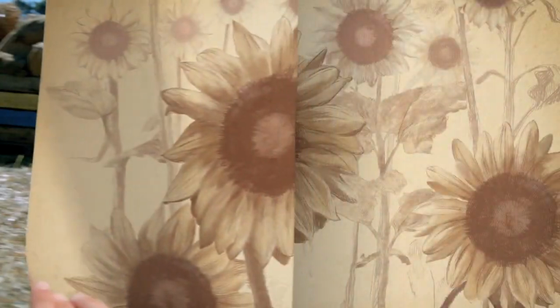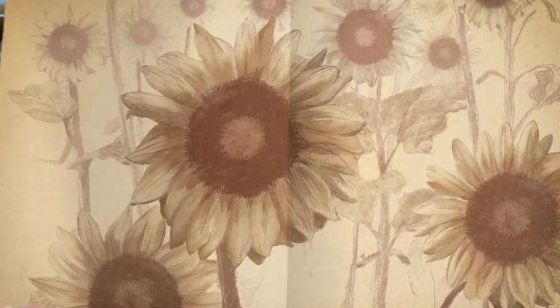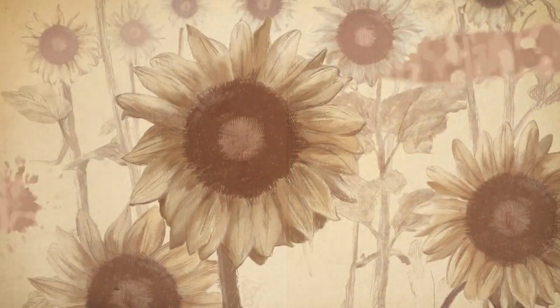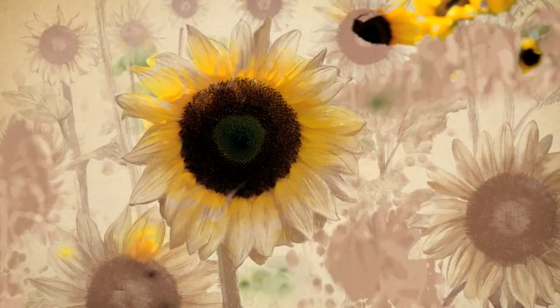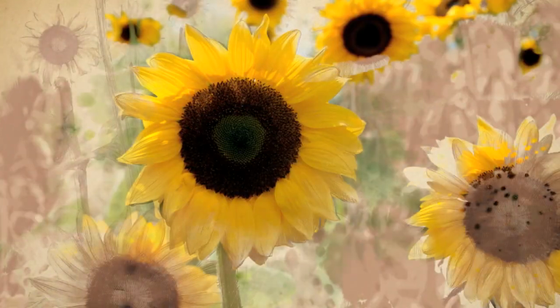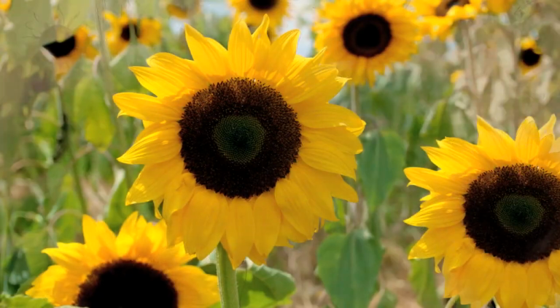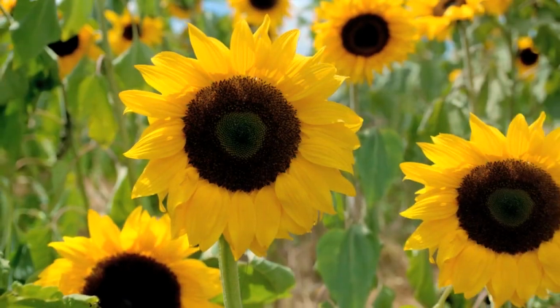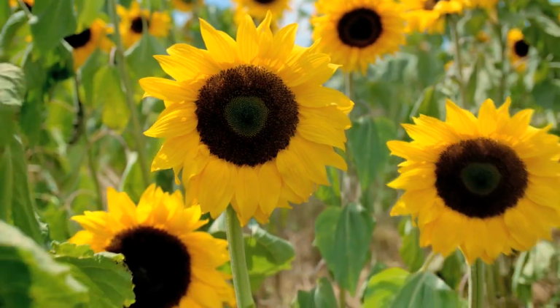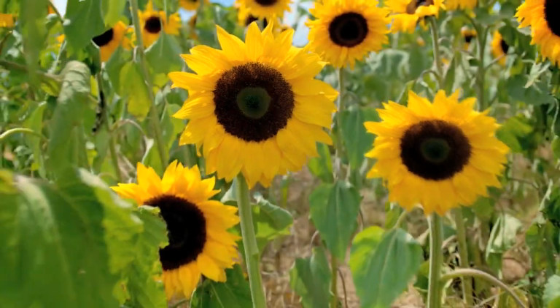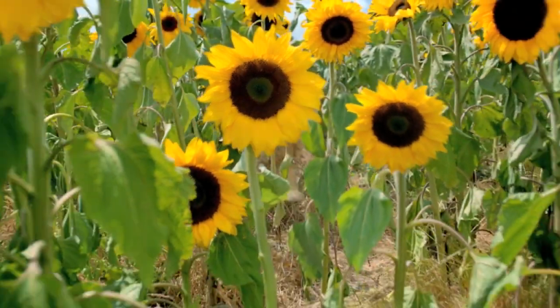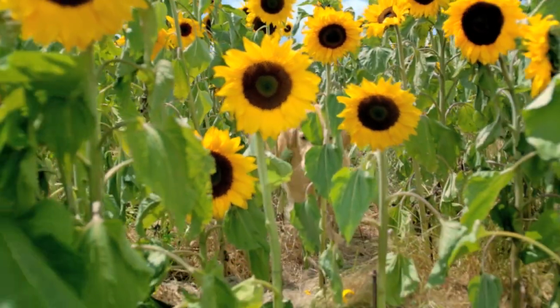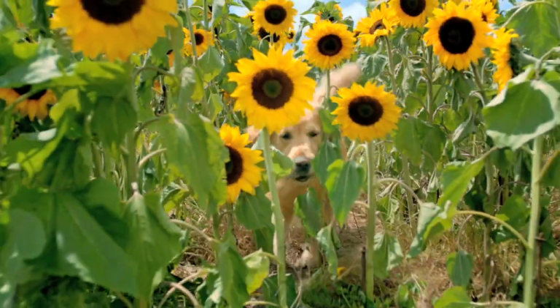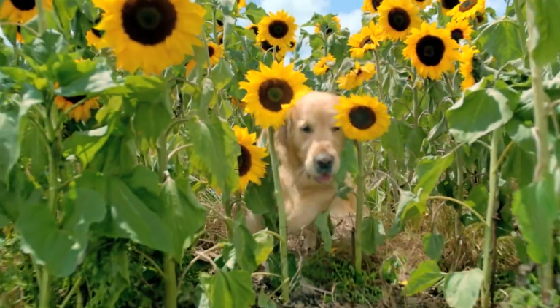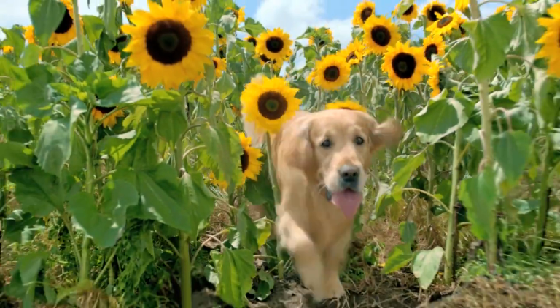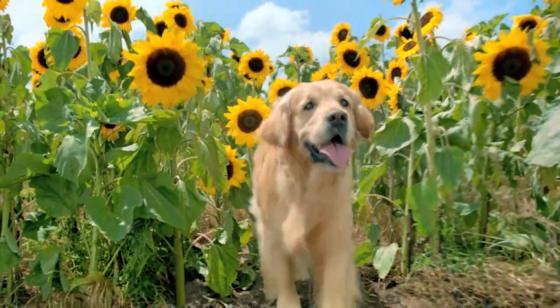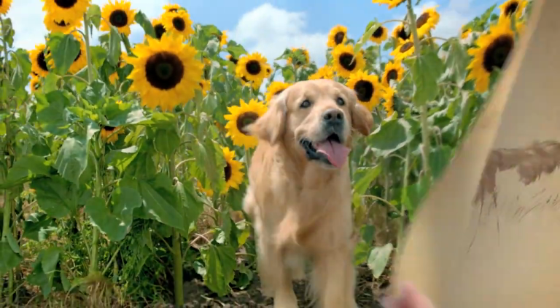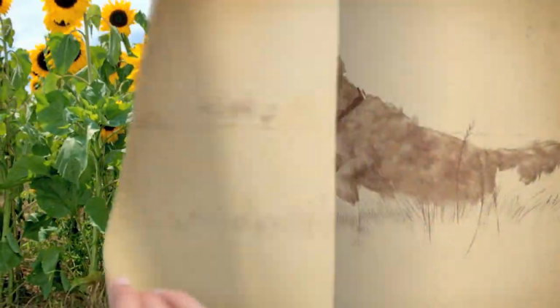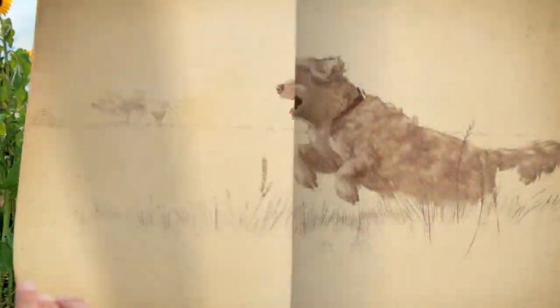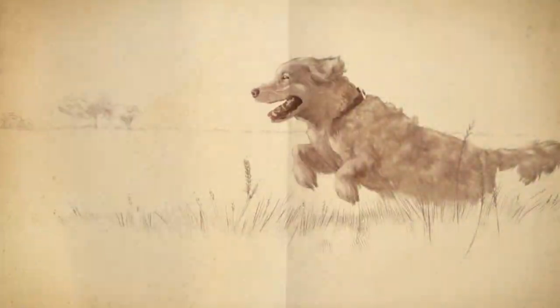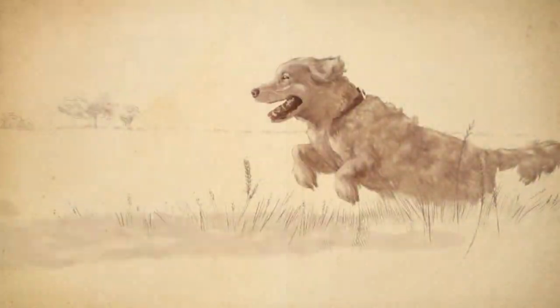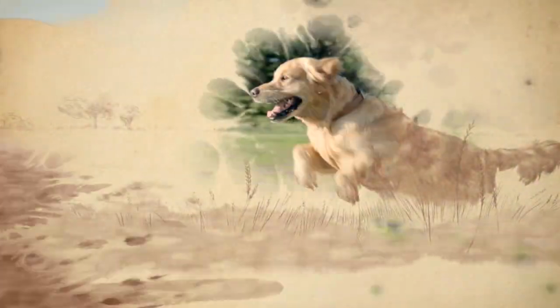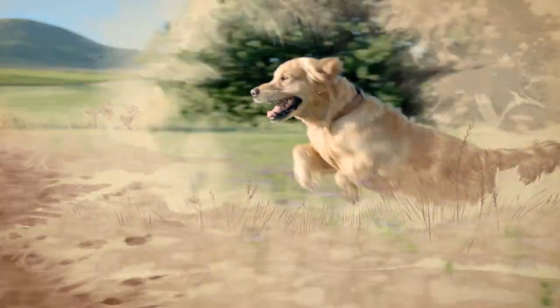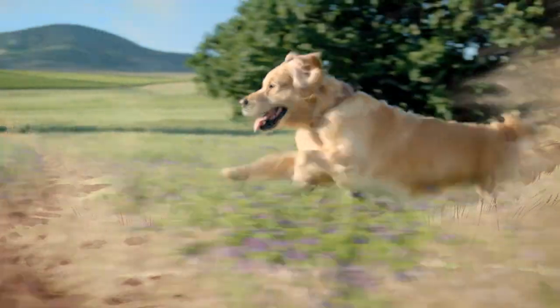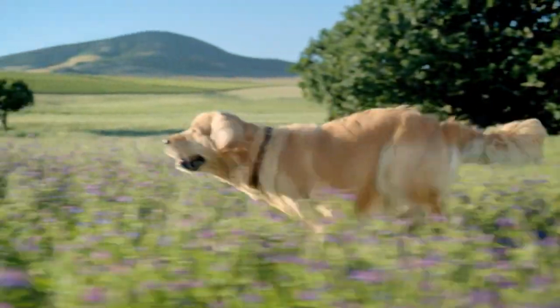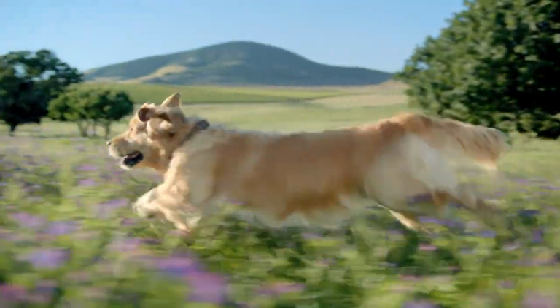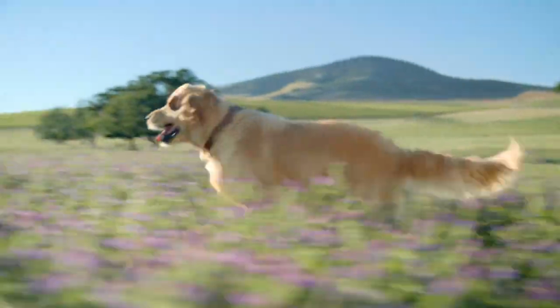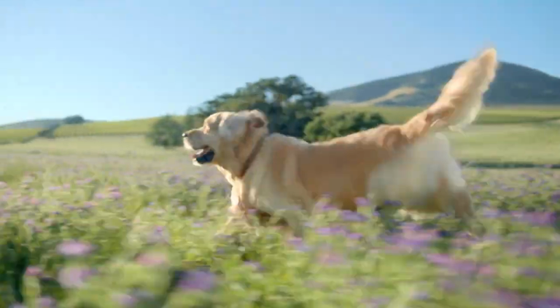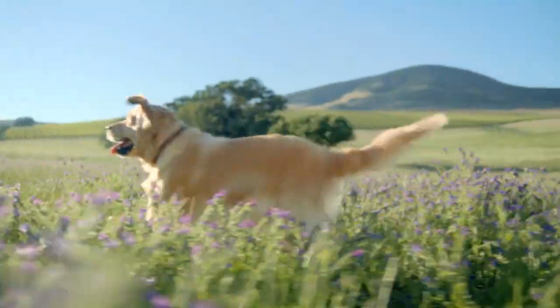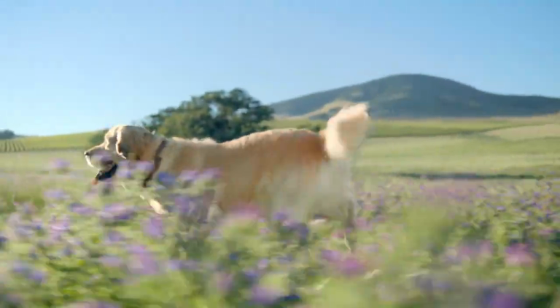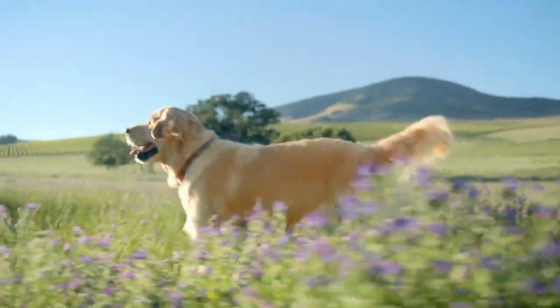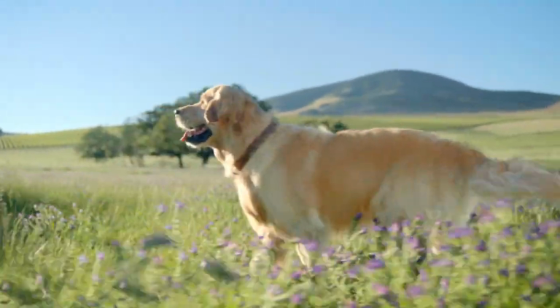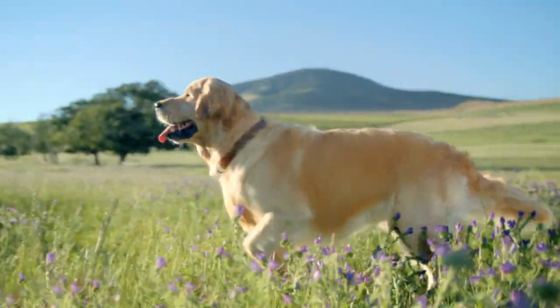Sunflower oil and many vitamins B, for healthy skin and a shiny coat you'll see. It's a natural food packed with nutrition, no doubt, for a healthy dog, both inside and out.